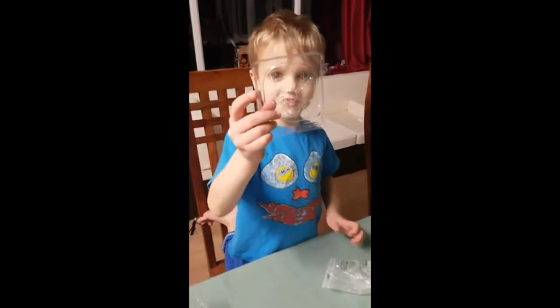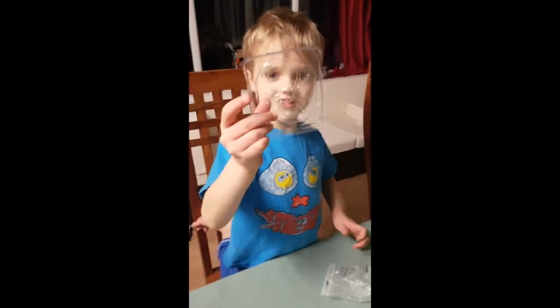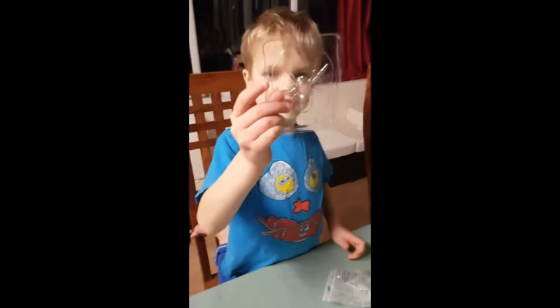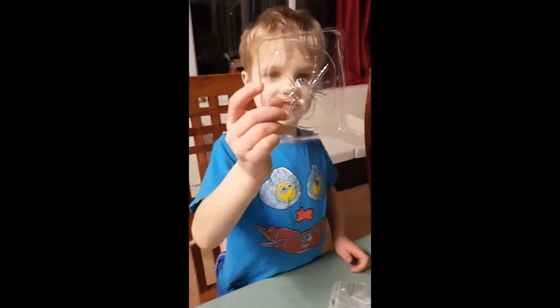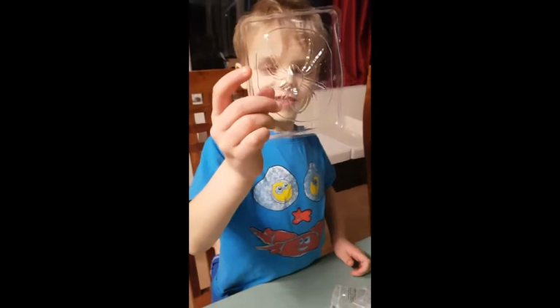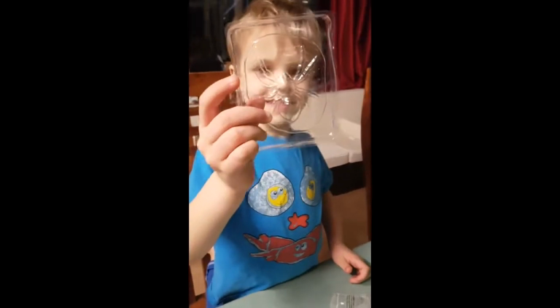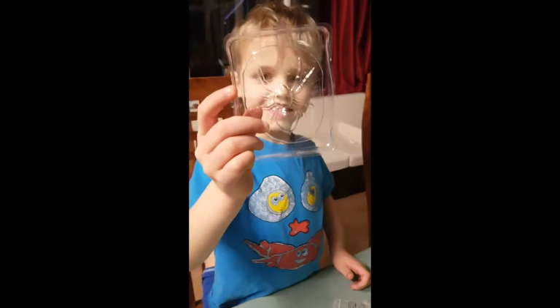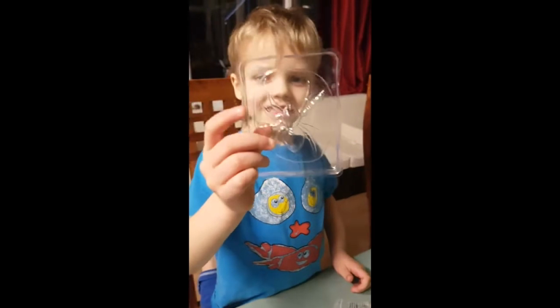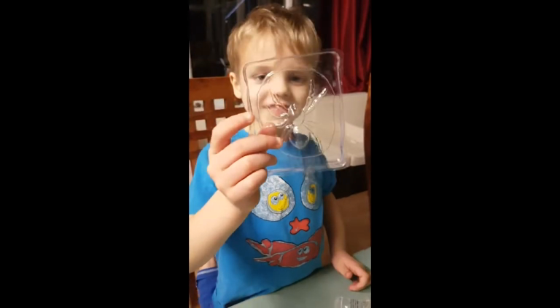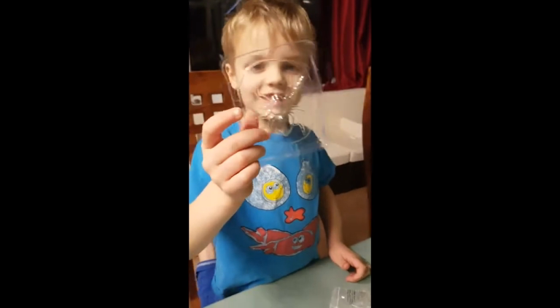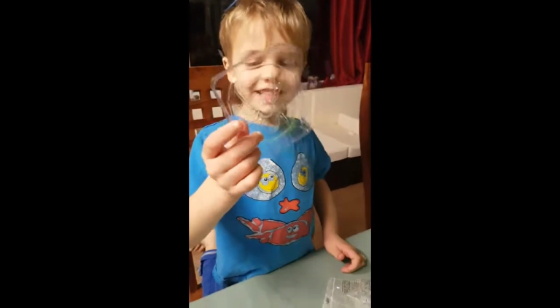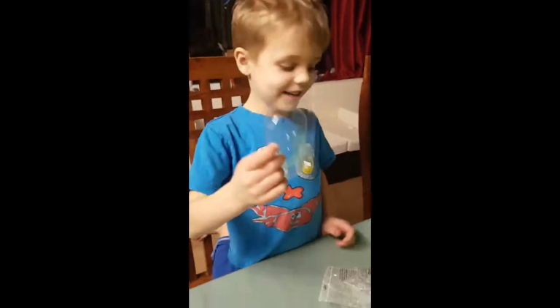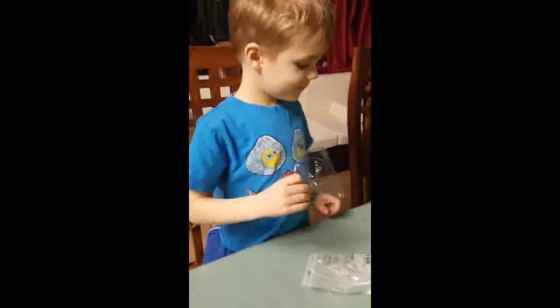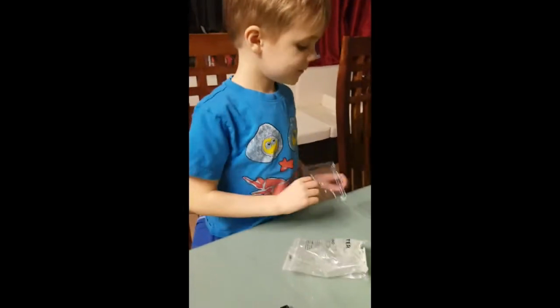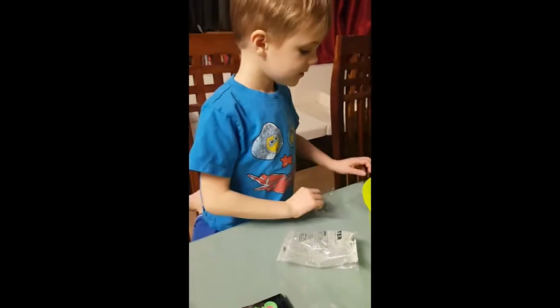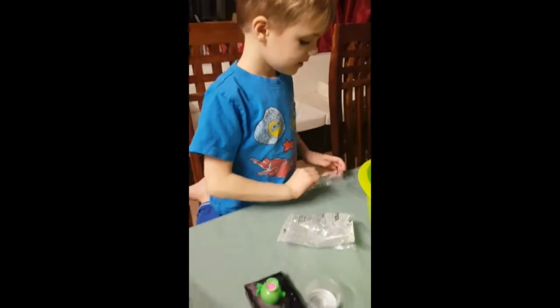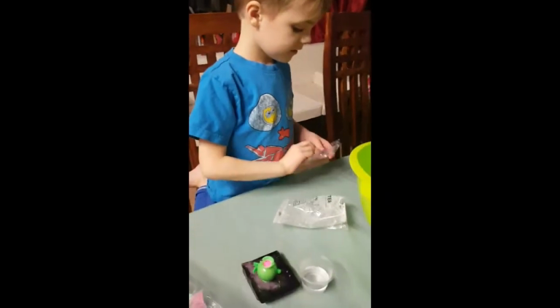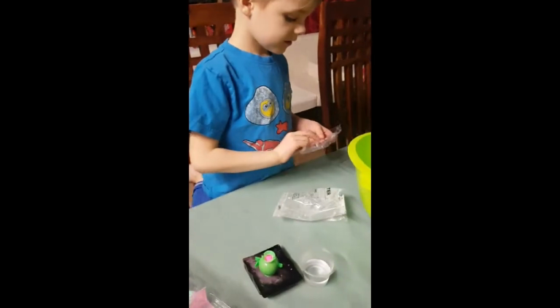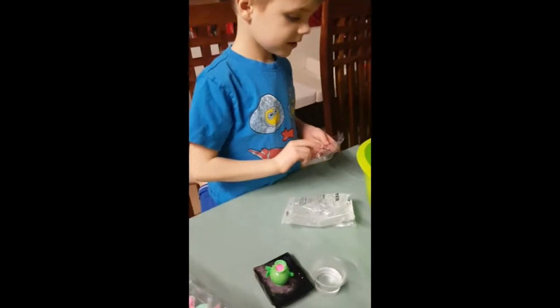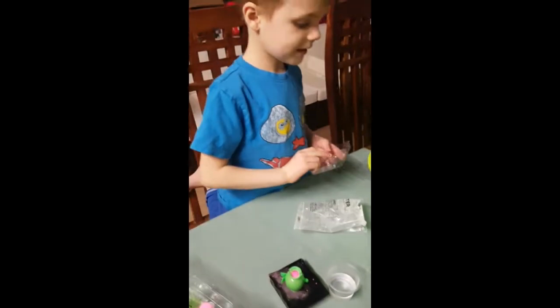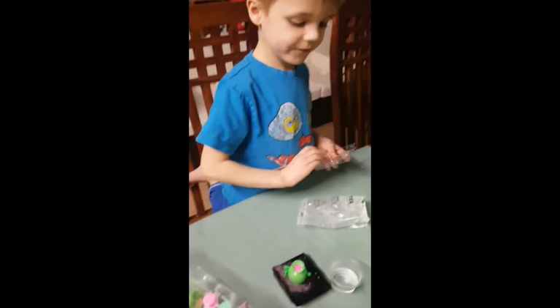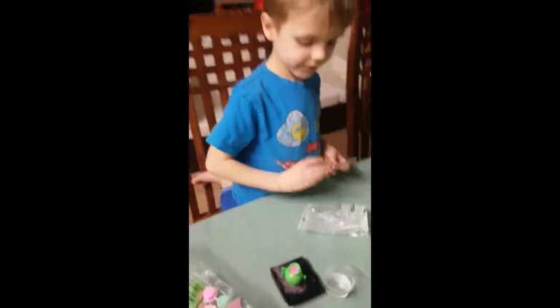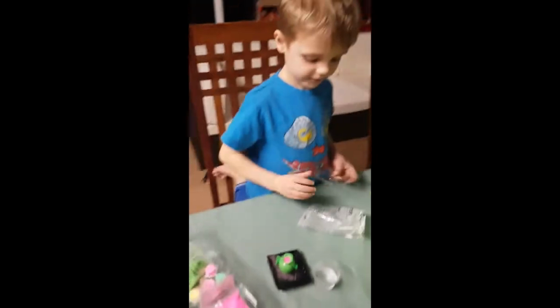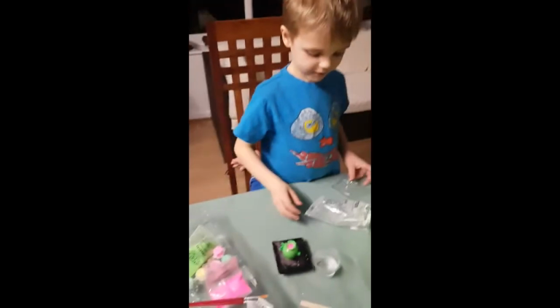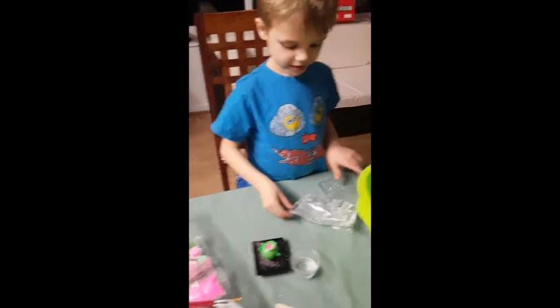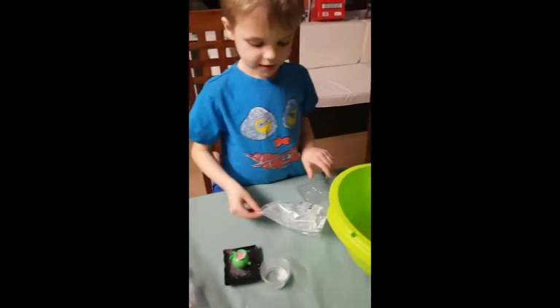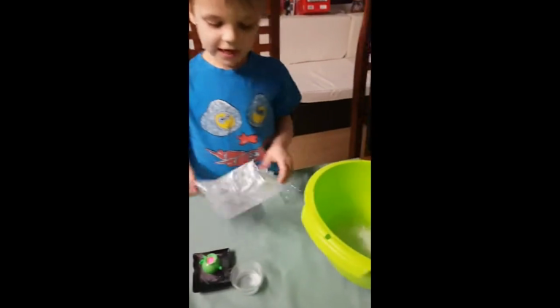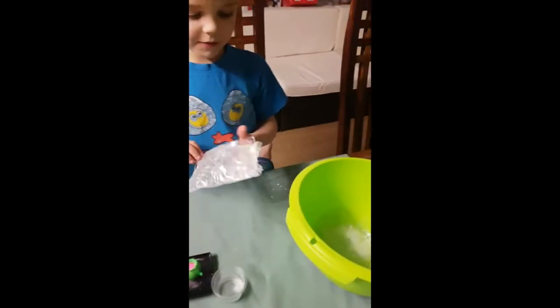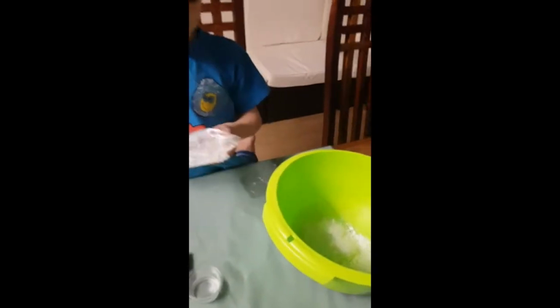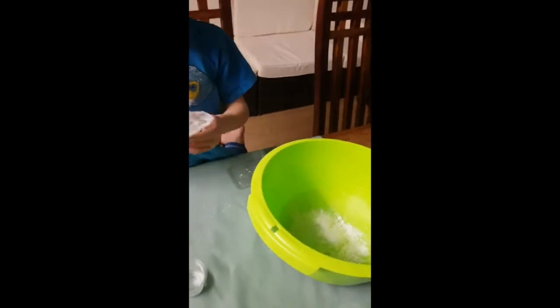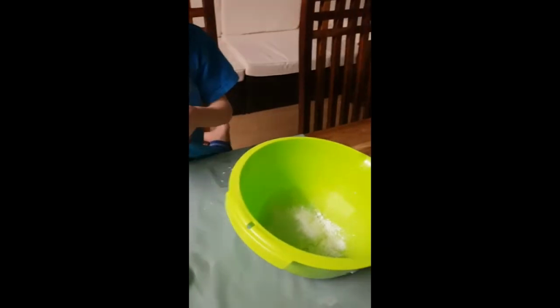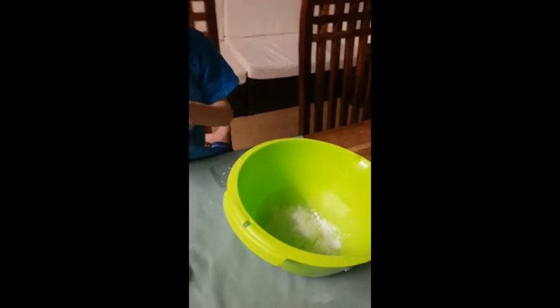Glow-in-the-dark creatures! What's that one? That one's a spider, isn't it? Yeah. So what do we need to do here? We've already made a little bit of a start, haven't we? What have we put in the bowl there?